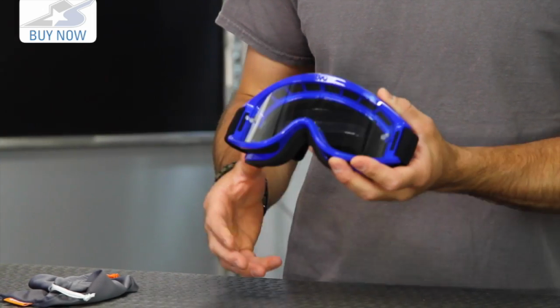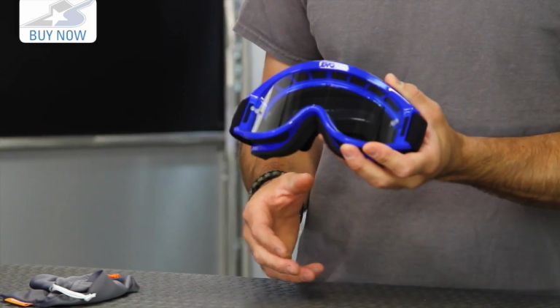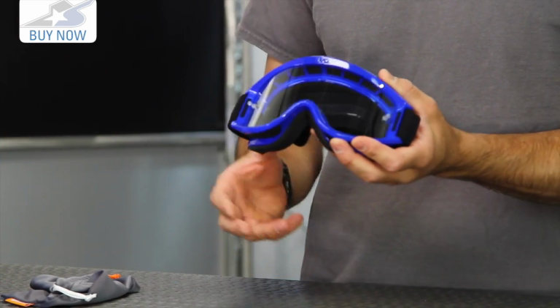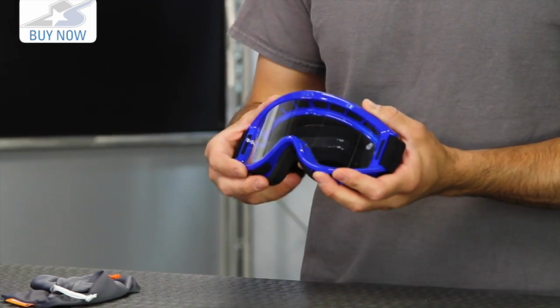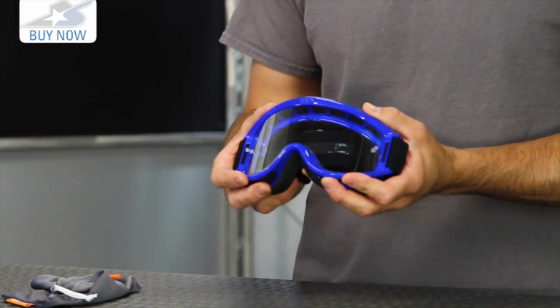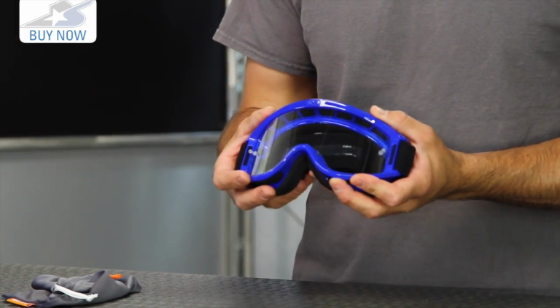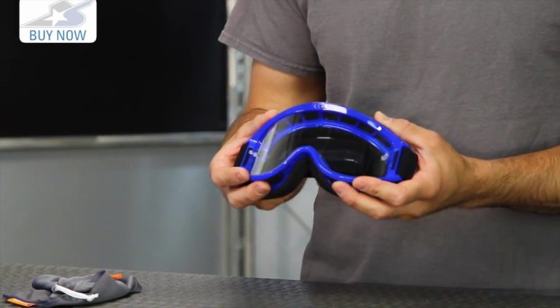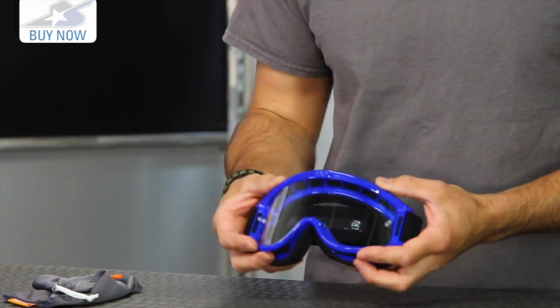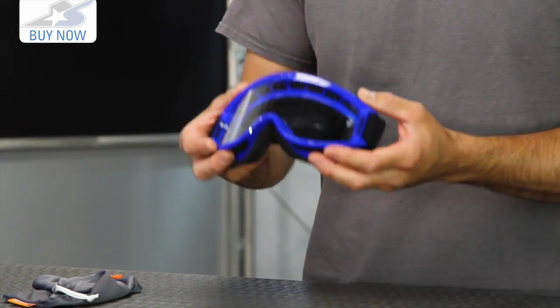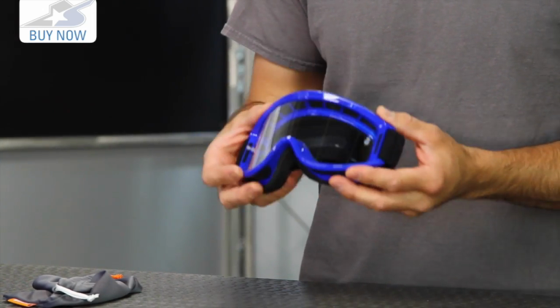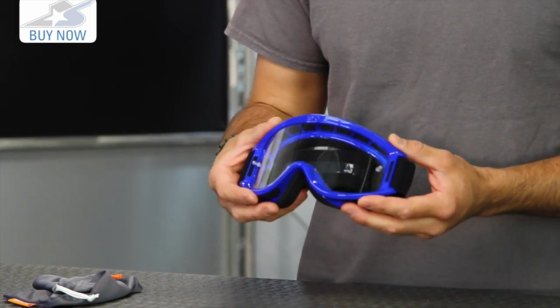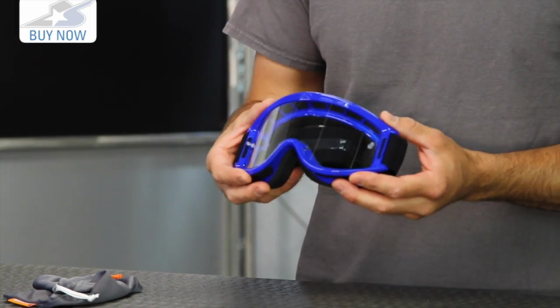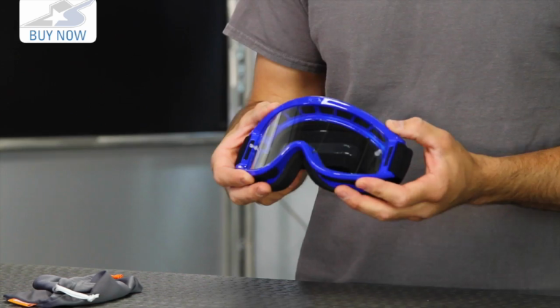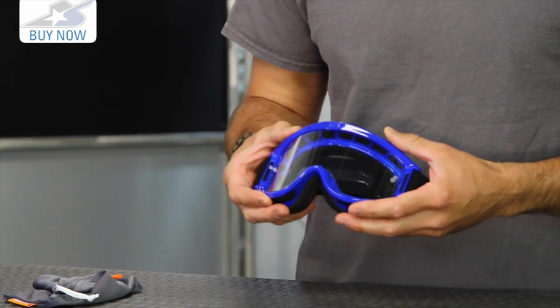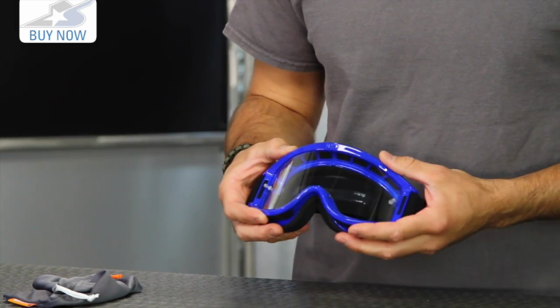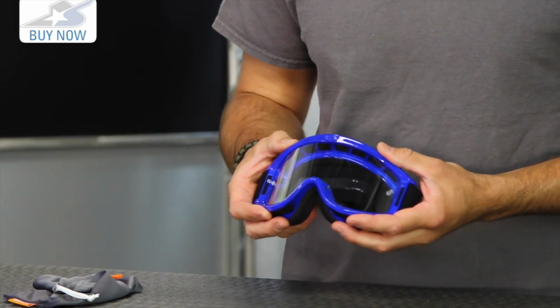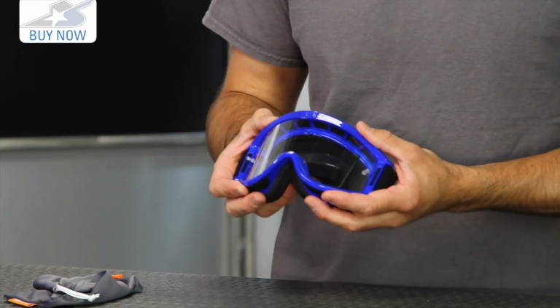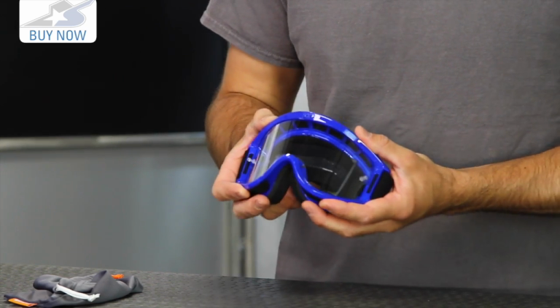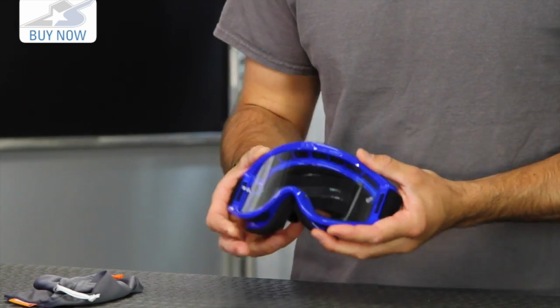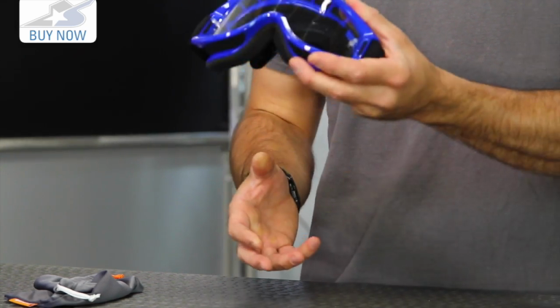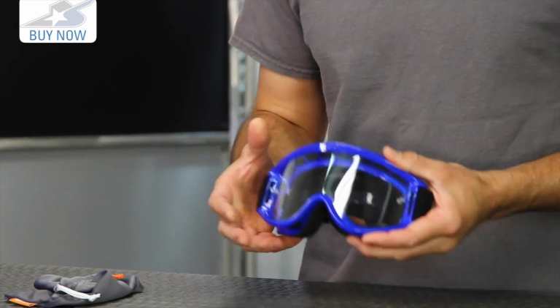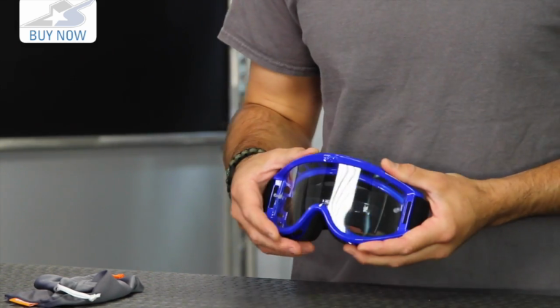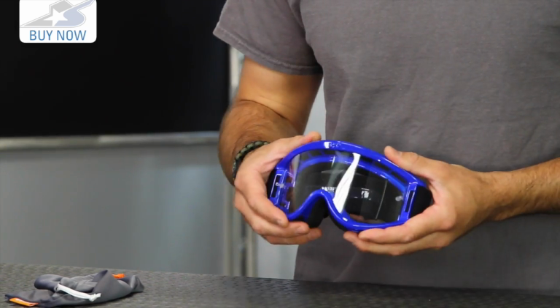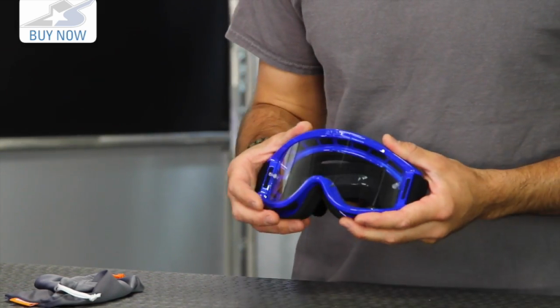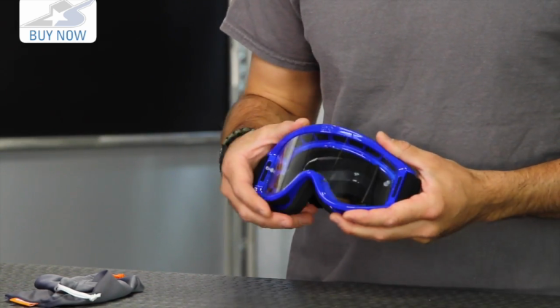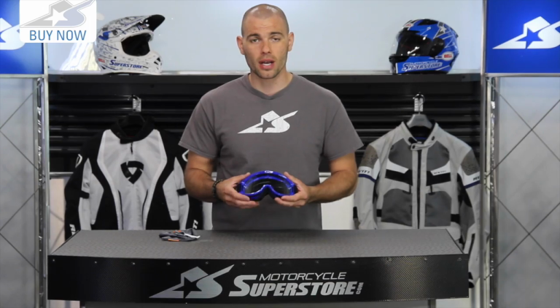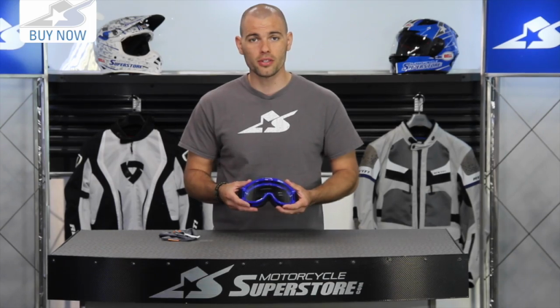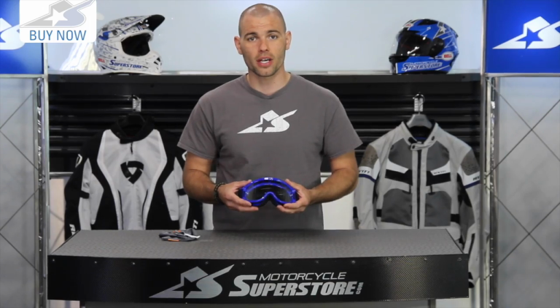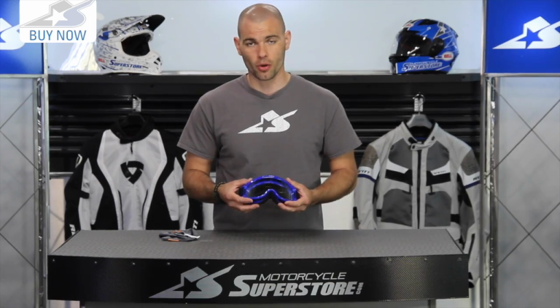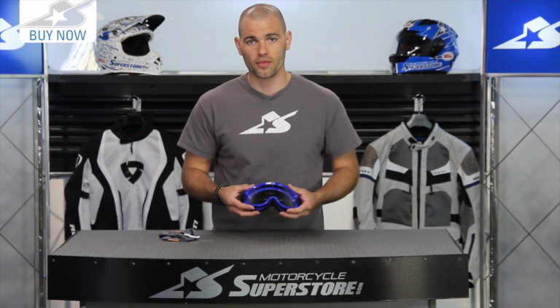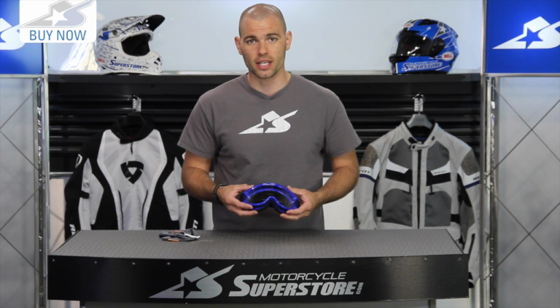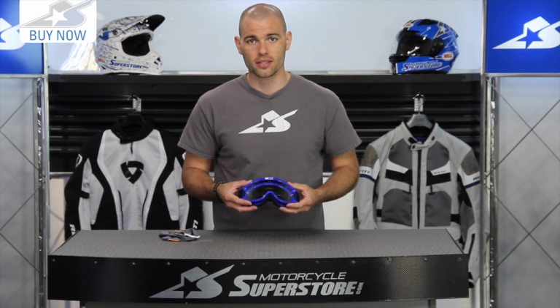So that's an option for some of you racers out there as well. Take a look and see all the different color options available at MotorcycleSuperstore.com. Leave me your comments on the new Breakaway and subscribe to our YouTube channel for more product videos like this.